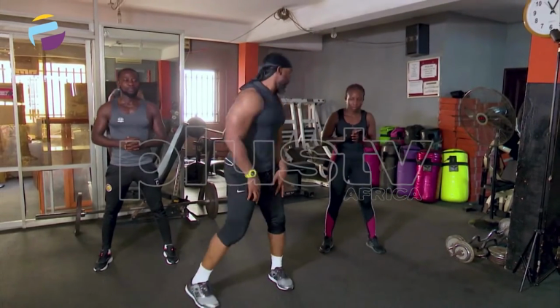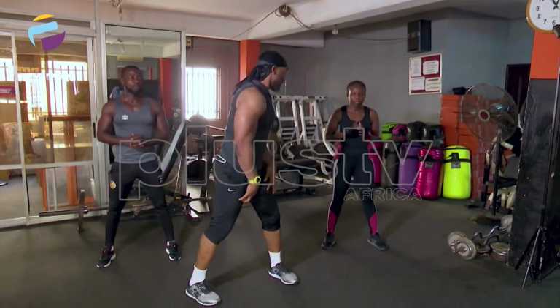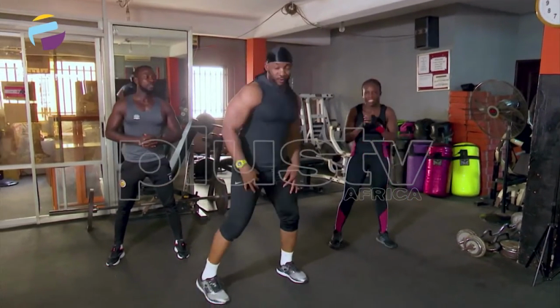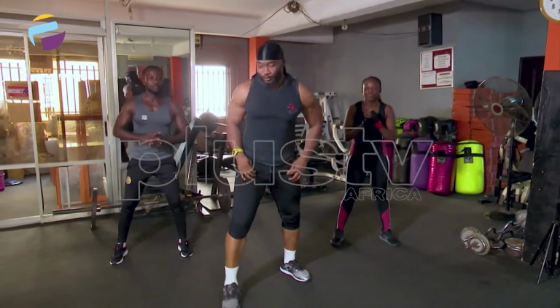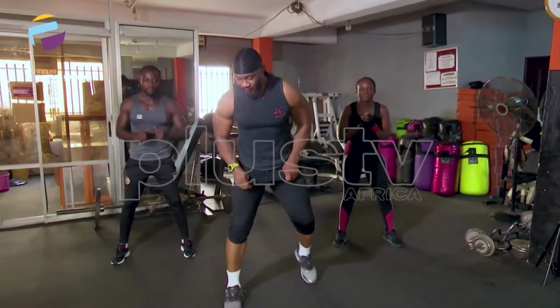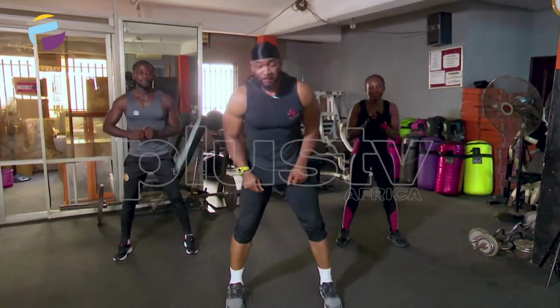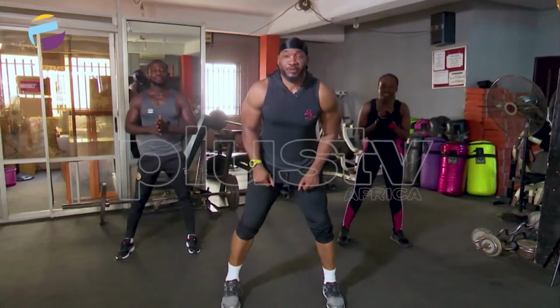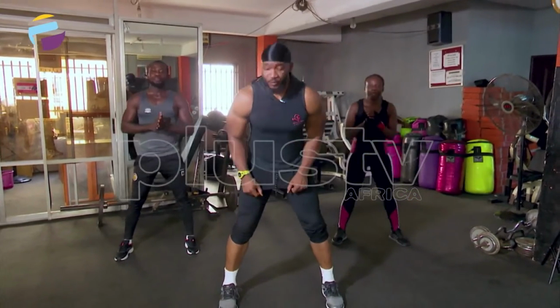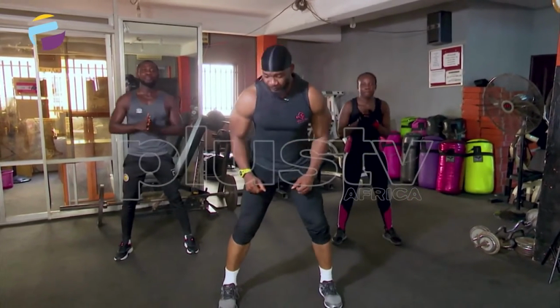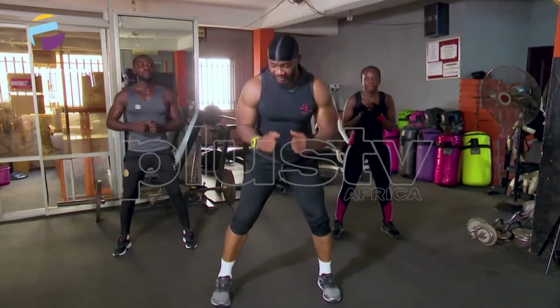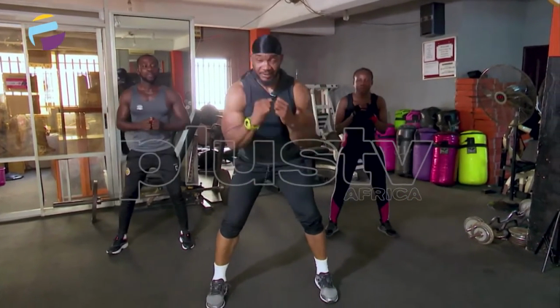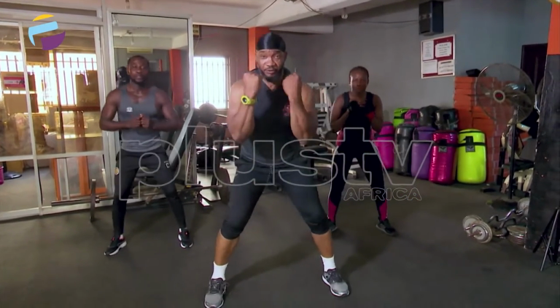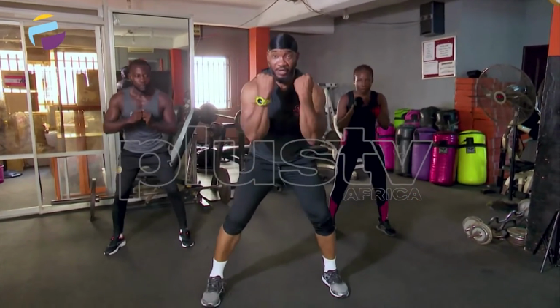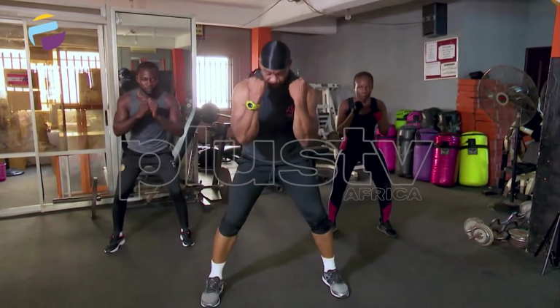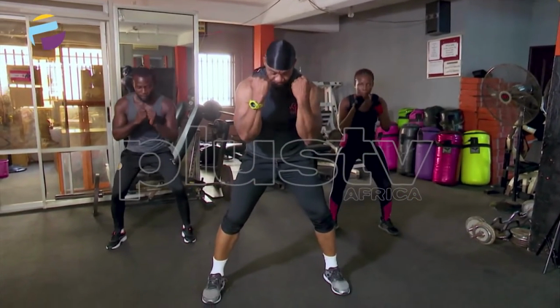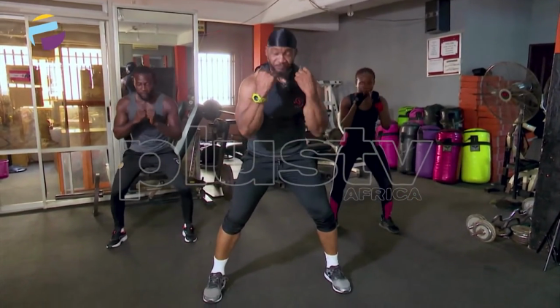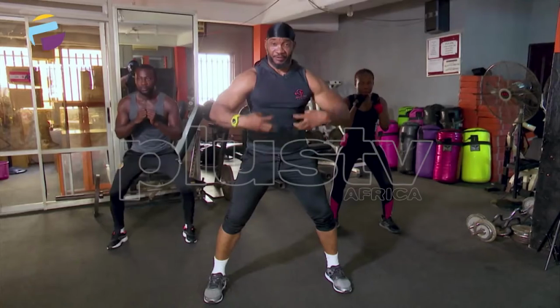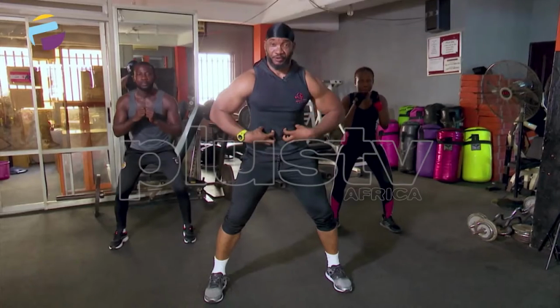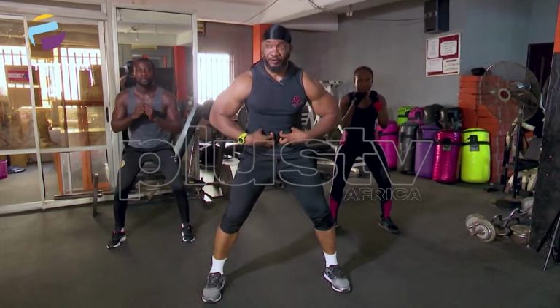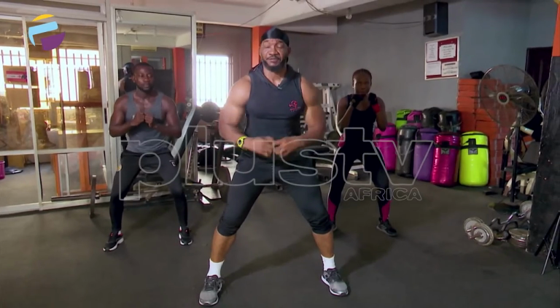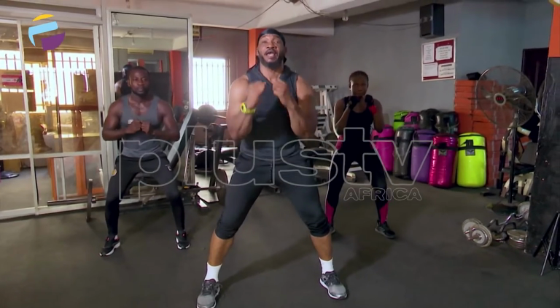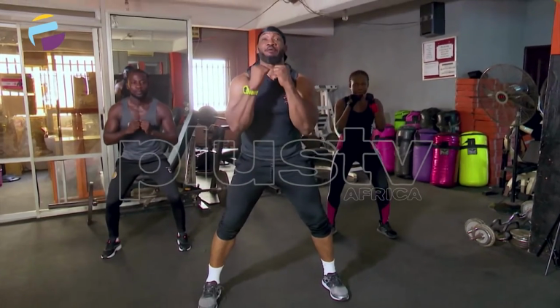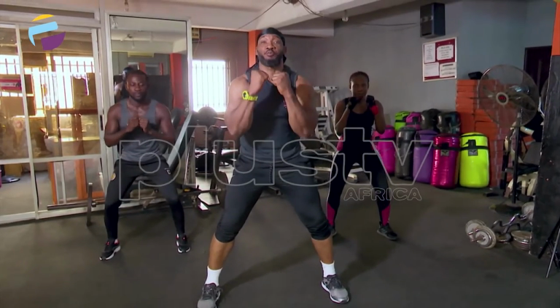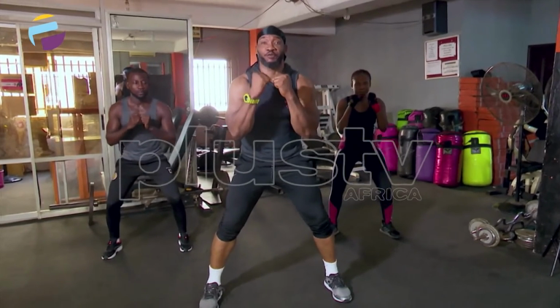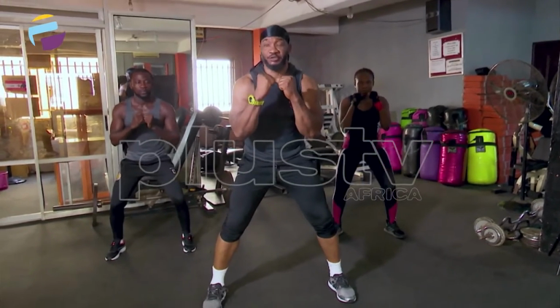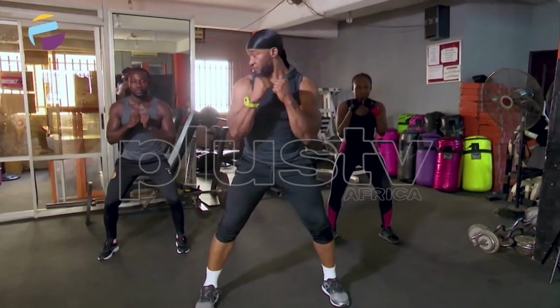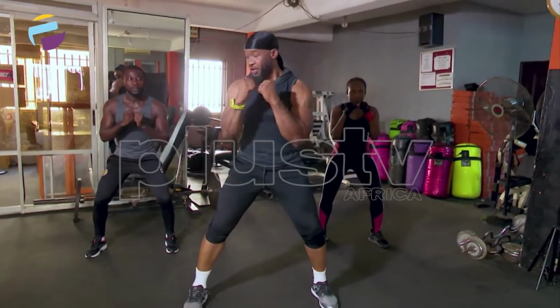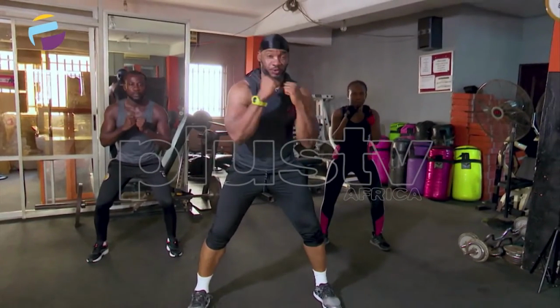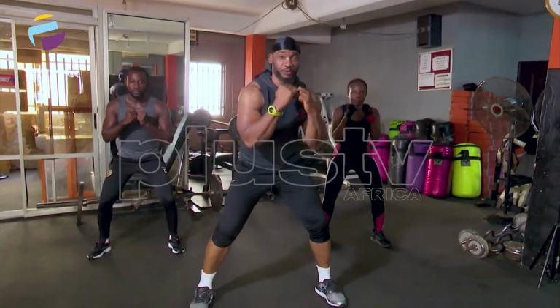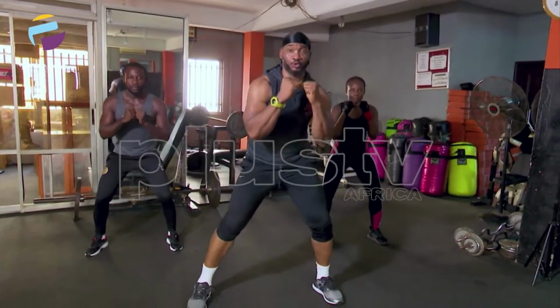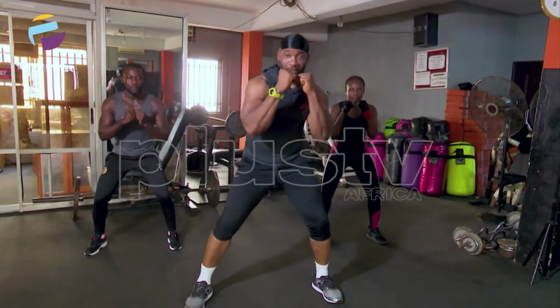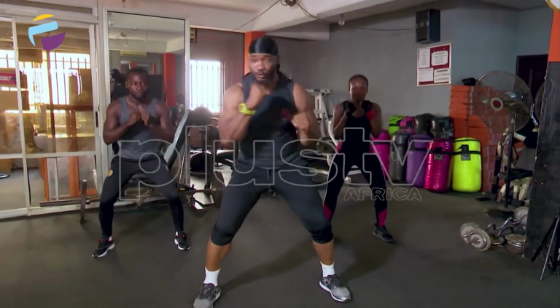Are we ready, guys? Okay, let's go. It's easy. Bring your hand forward, tighten your abs, and then we're going to punch for 20. Ready? 3, 2, 1 — let's go.